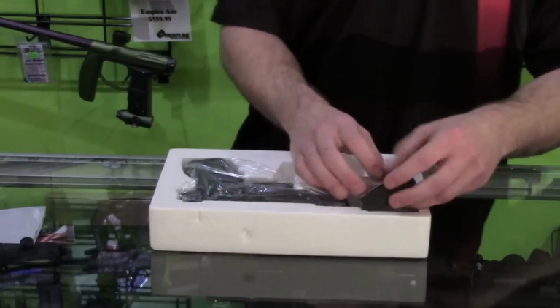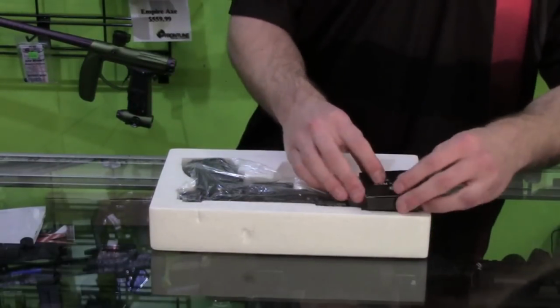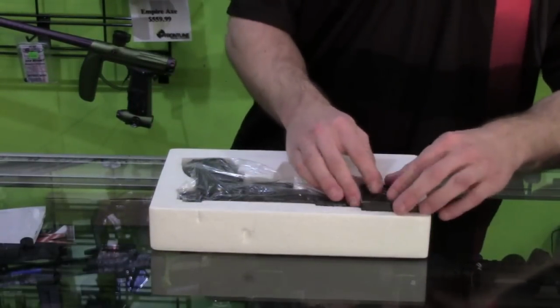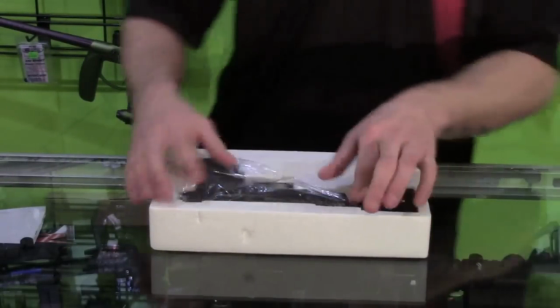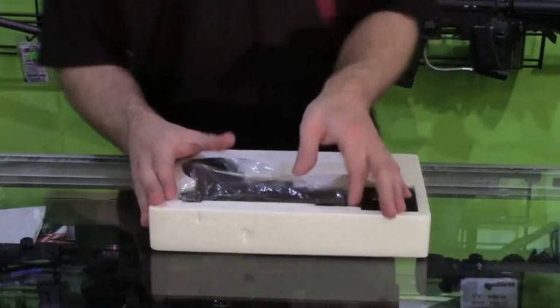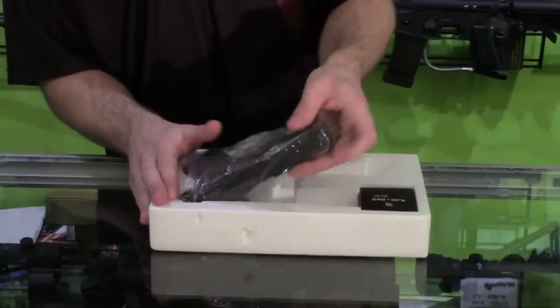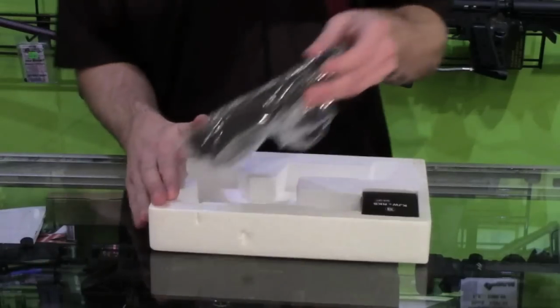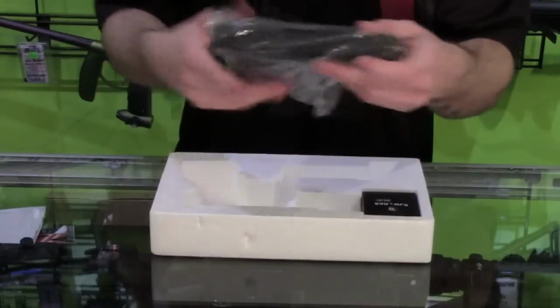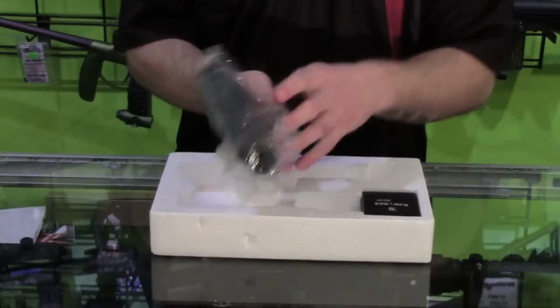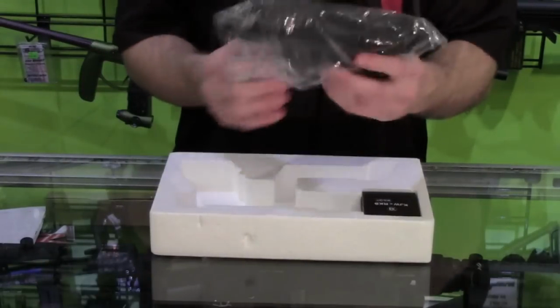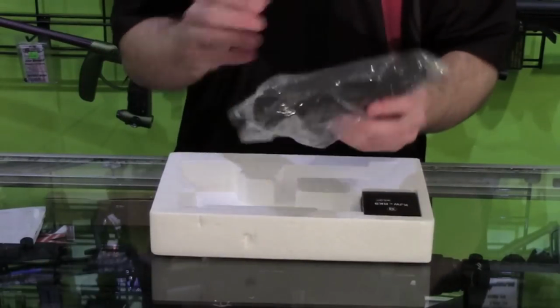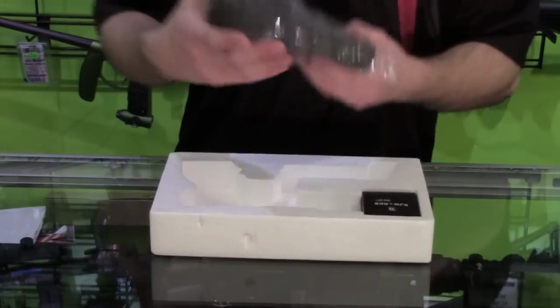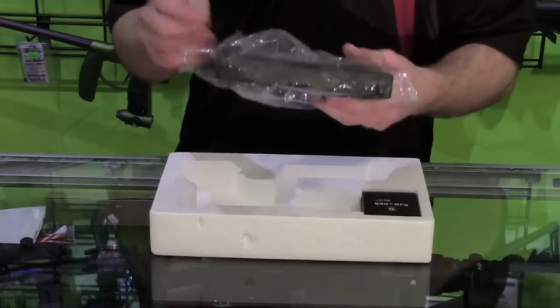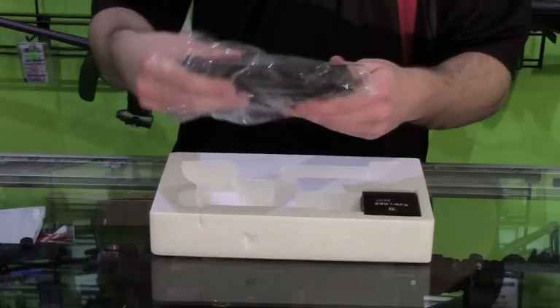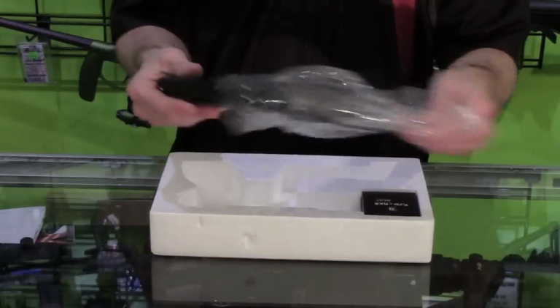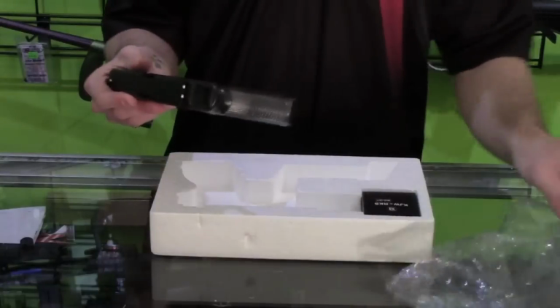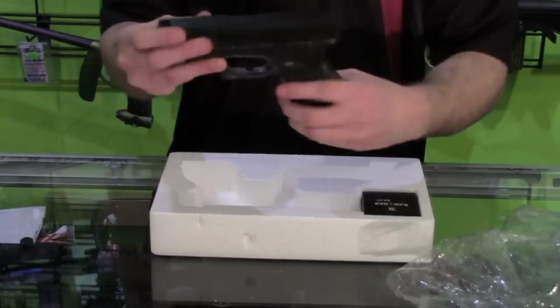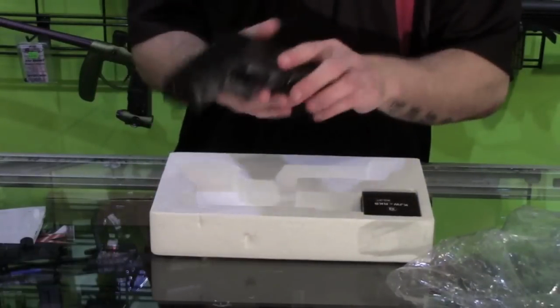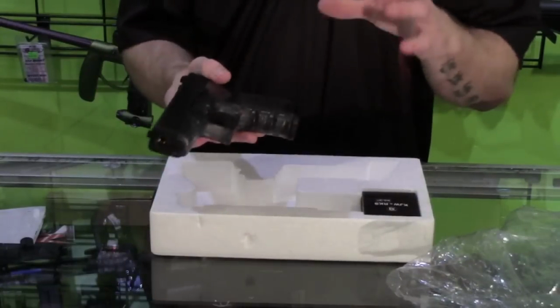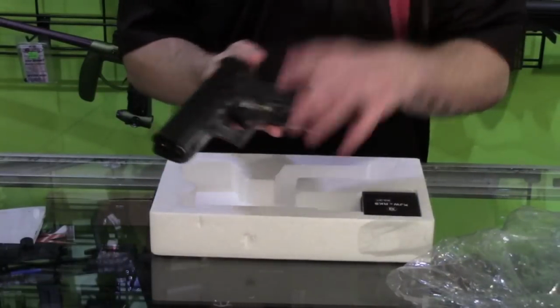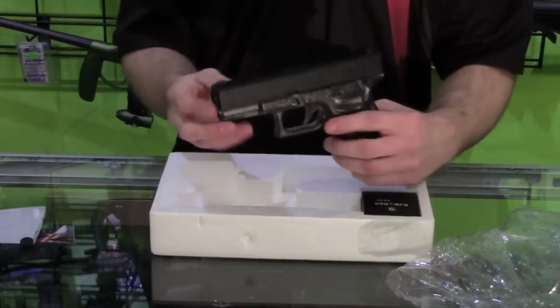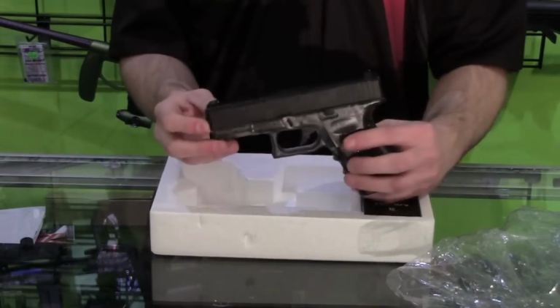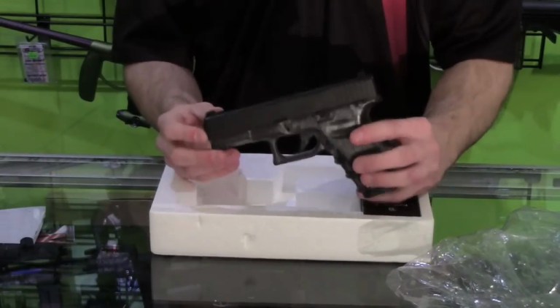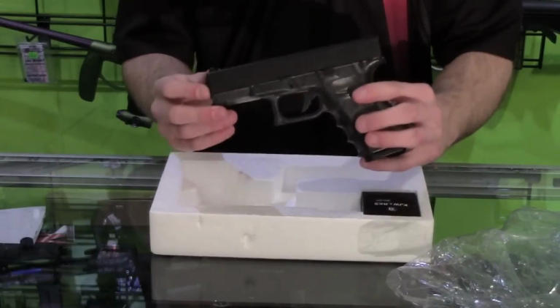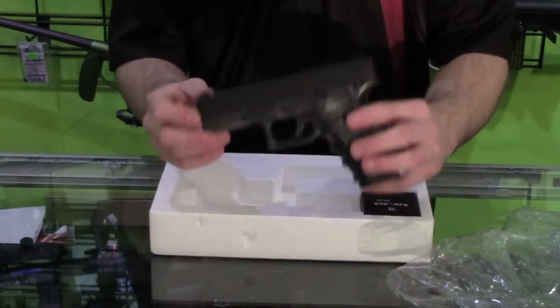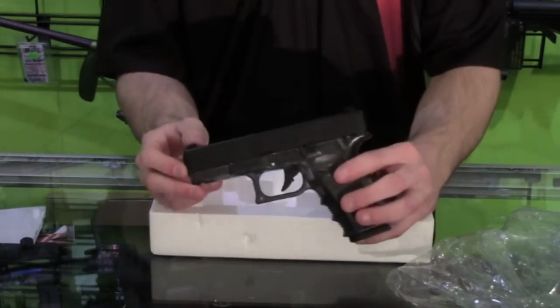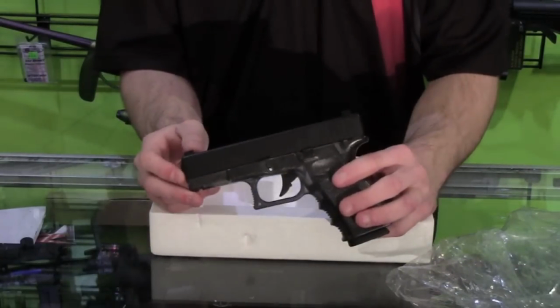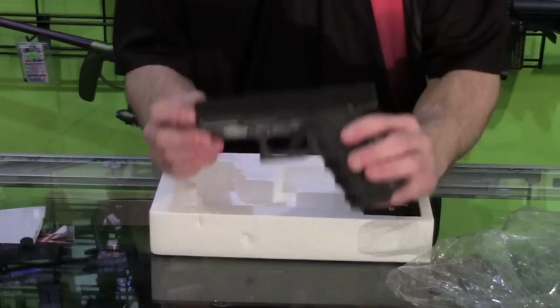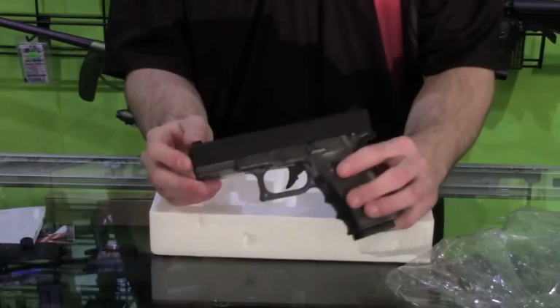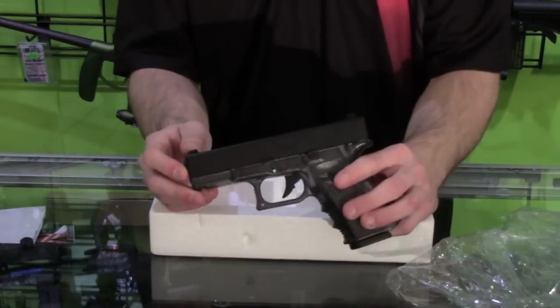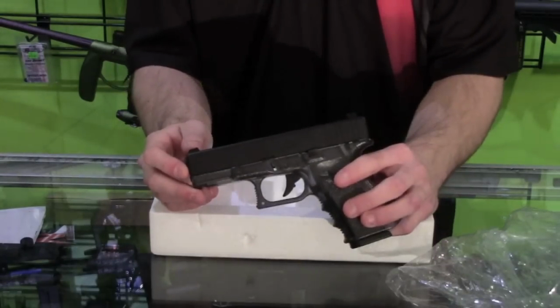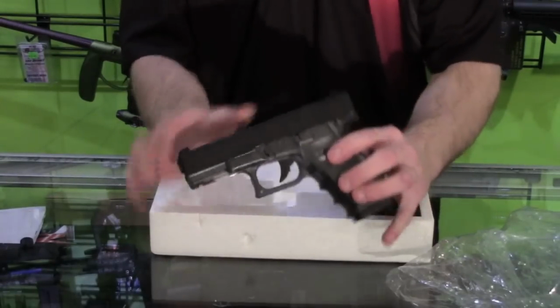The last thing you get is, of course, the most important one — the pistol. It's just wrapped in a clear plastic bag. The gun is ready to go out of the box; you just need to fill the mag with green gas and BBs and you should be good to go.